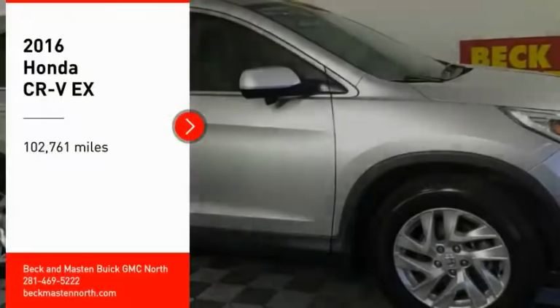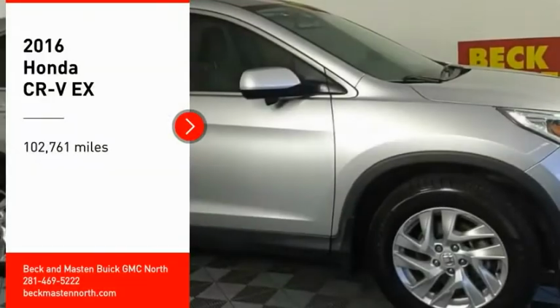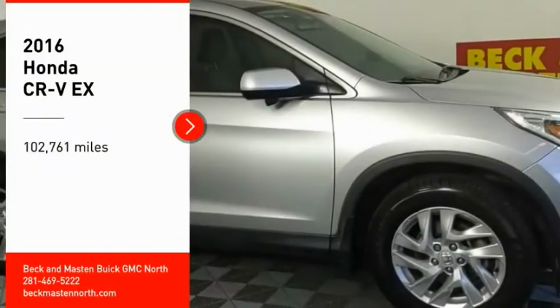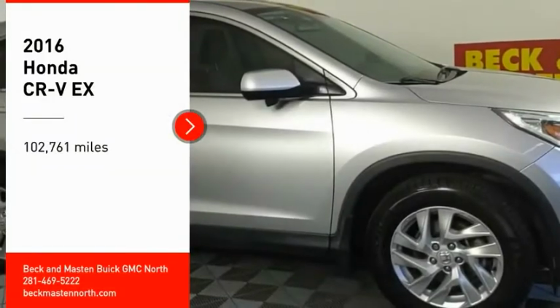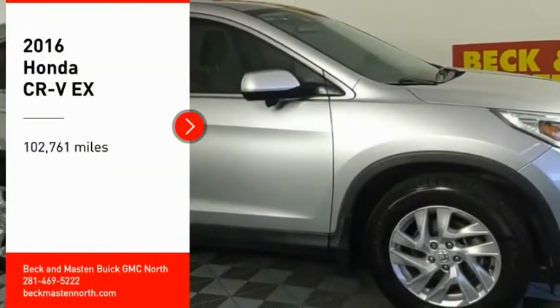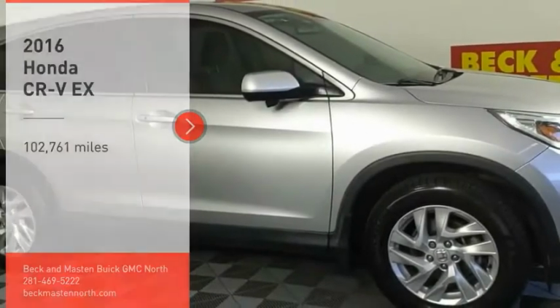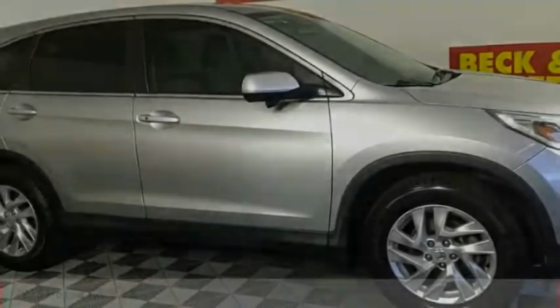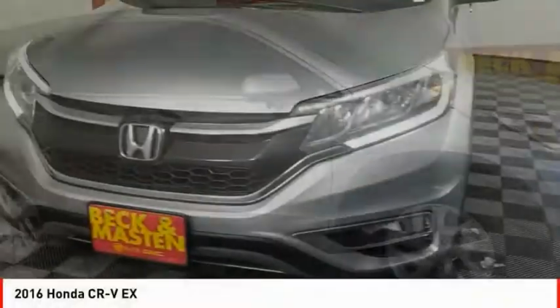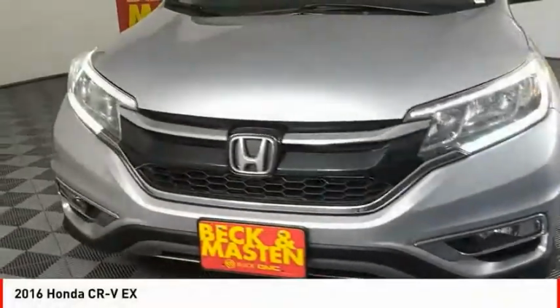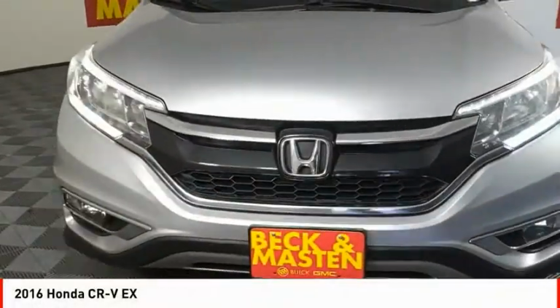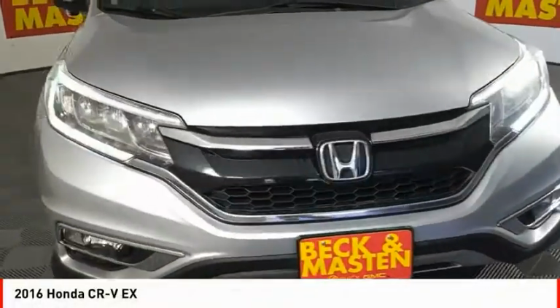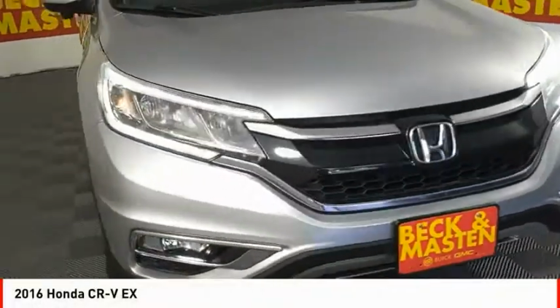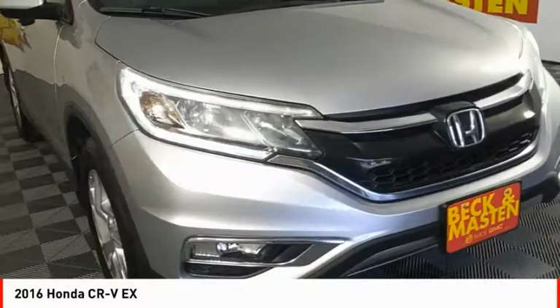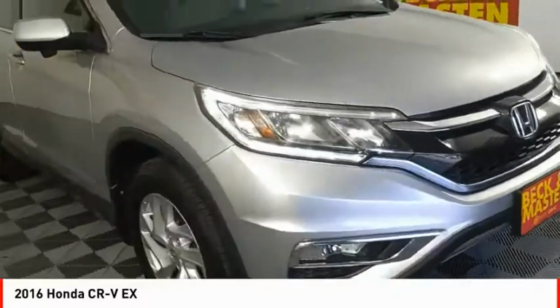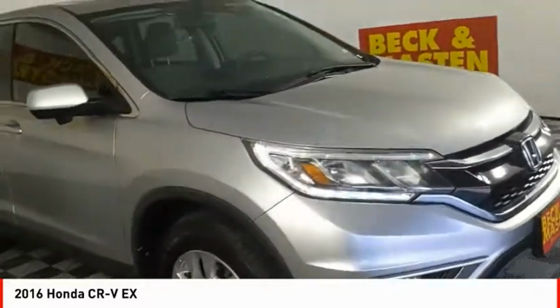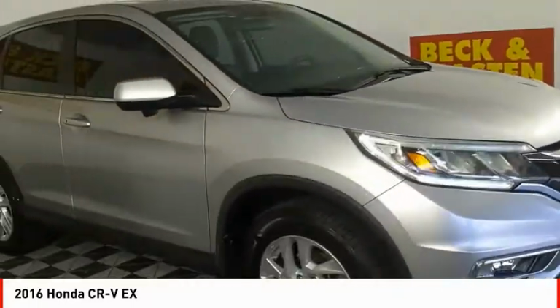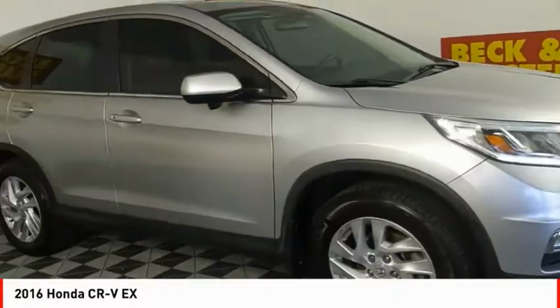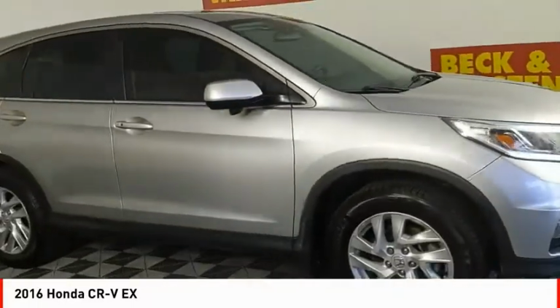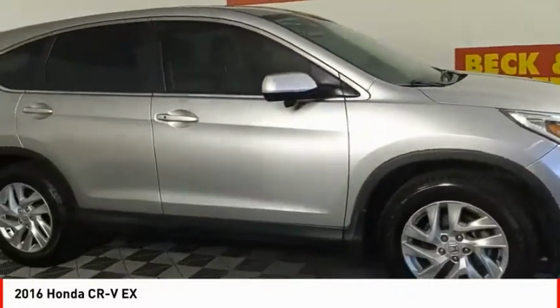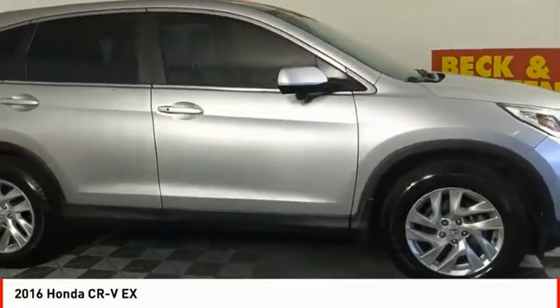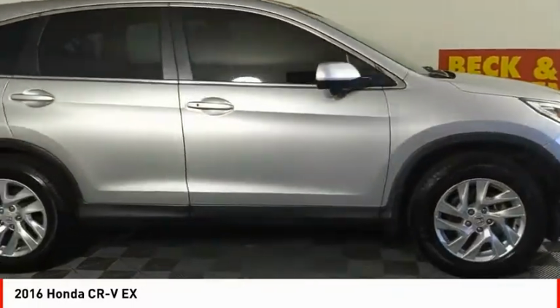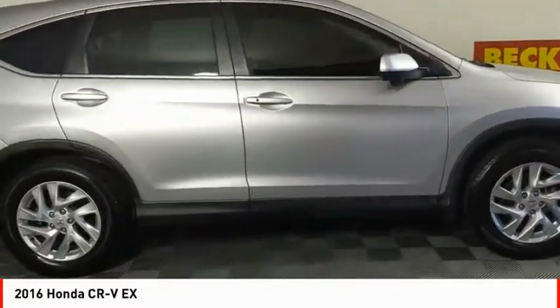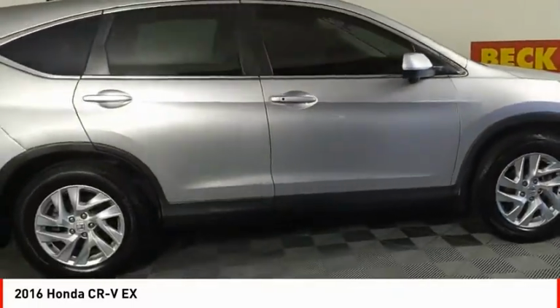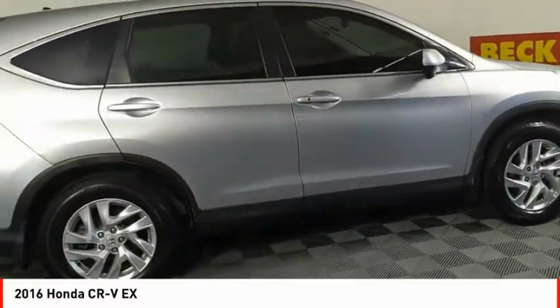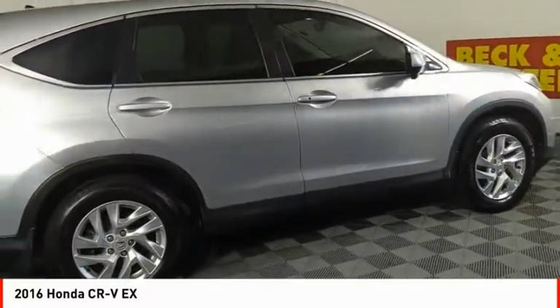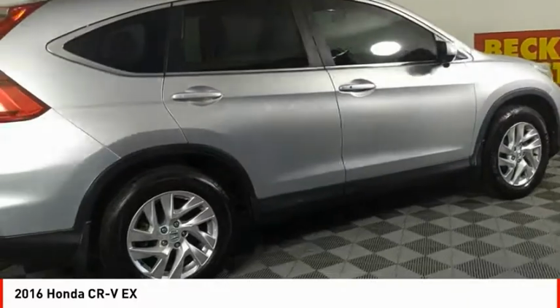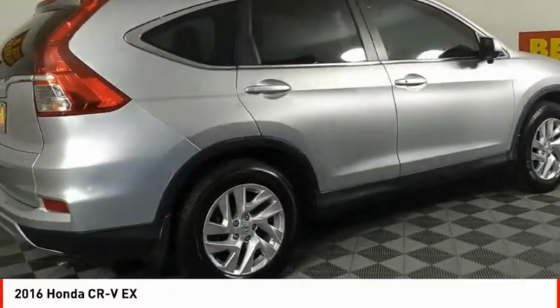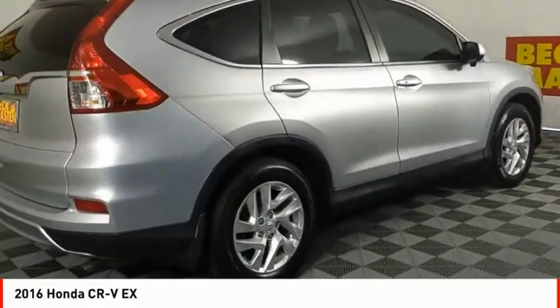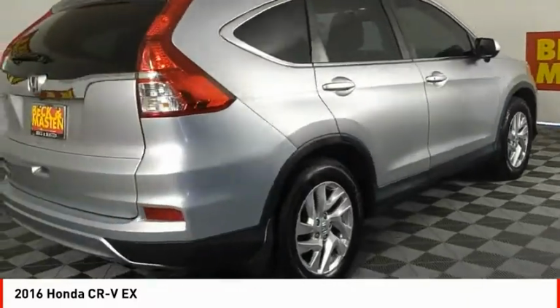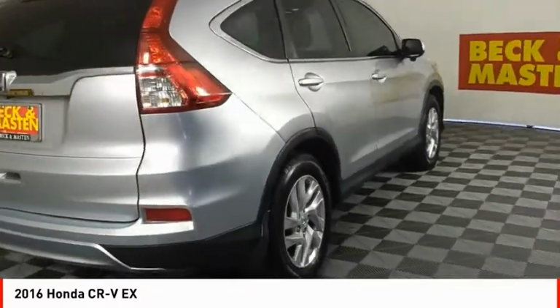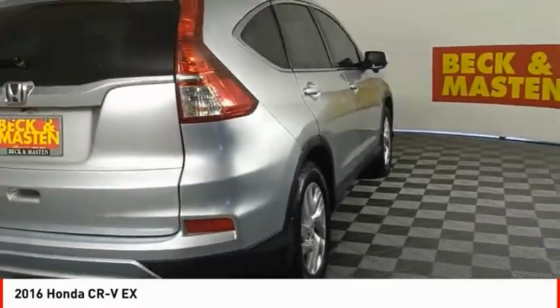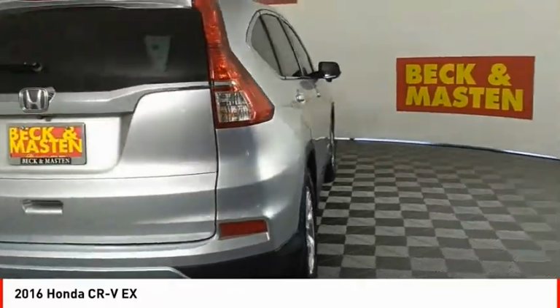Looking for the right vehicle? Check out the 2016 CR-V — a top recommended vehicle because of its car-like driving manners, good value, cool technology, and comfy interior.